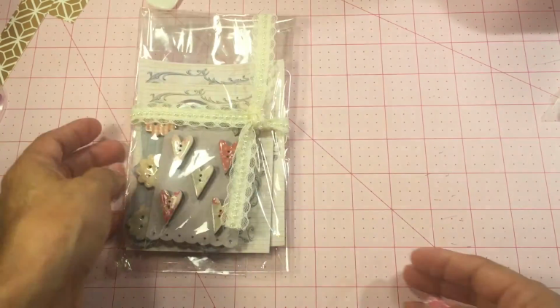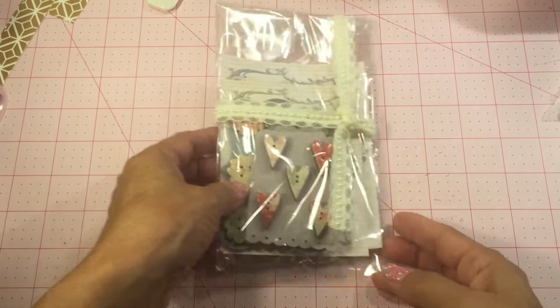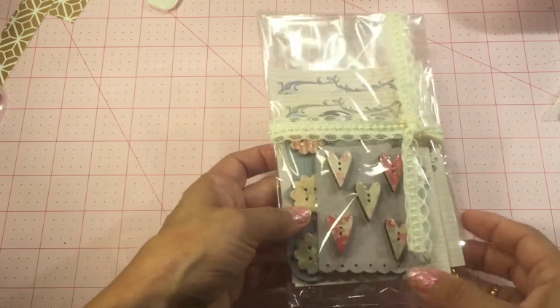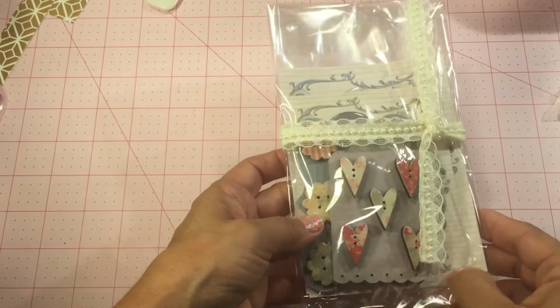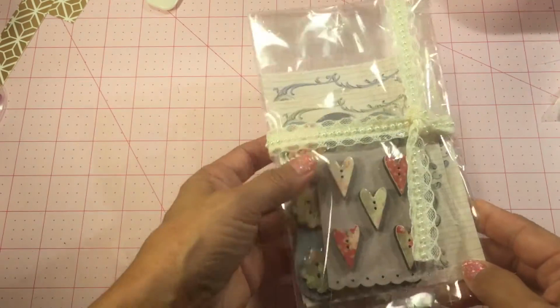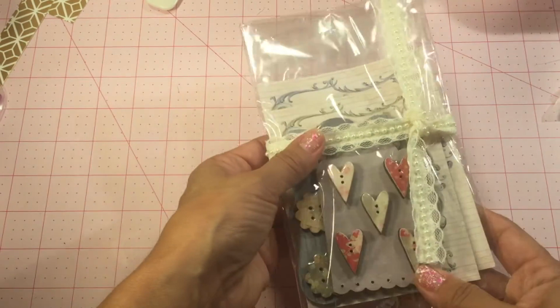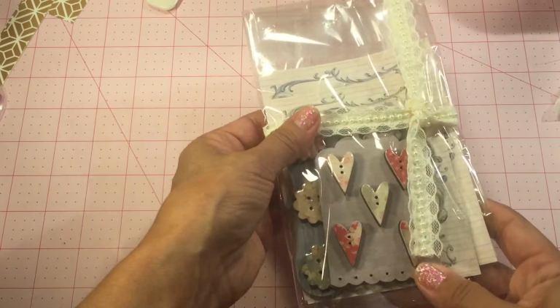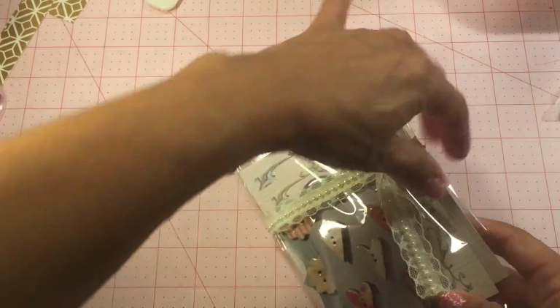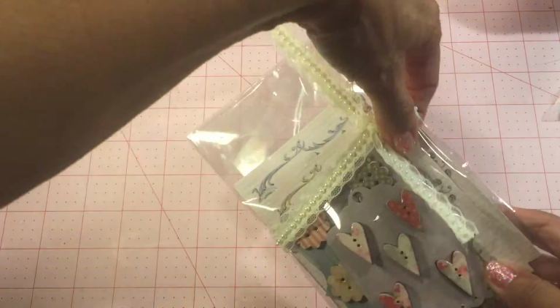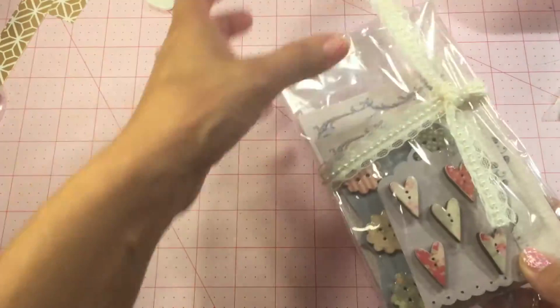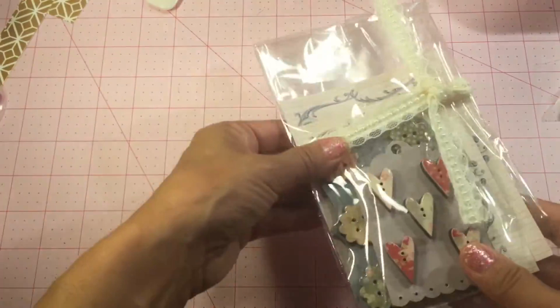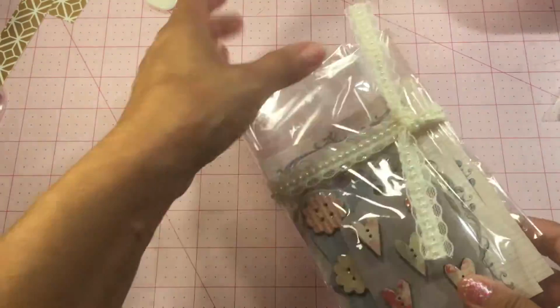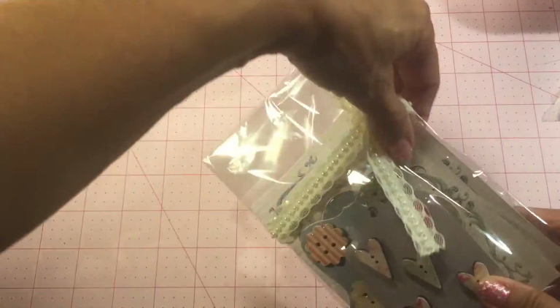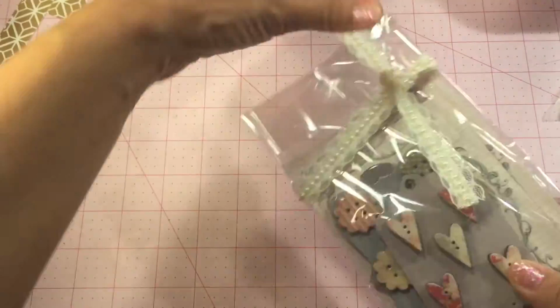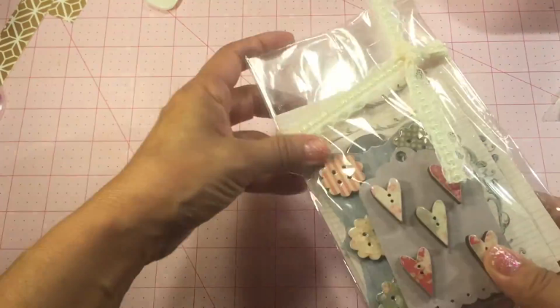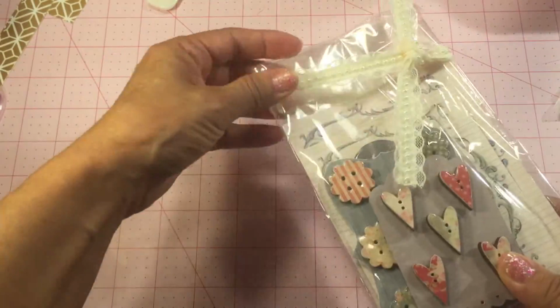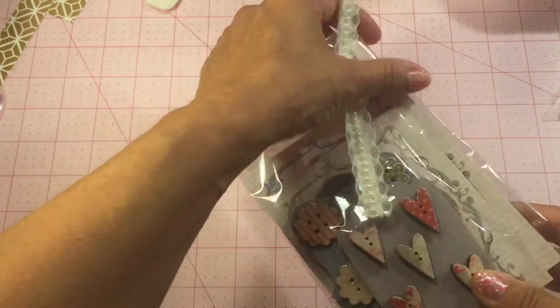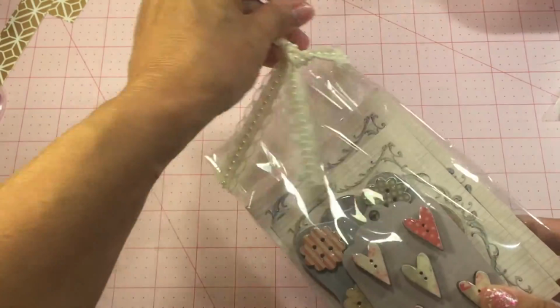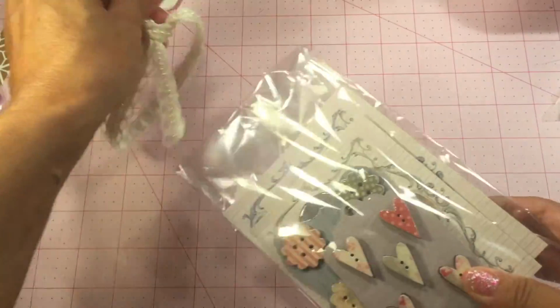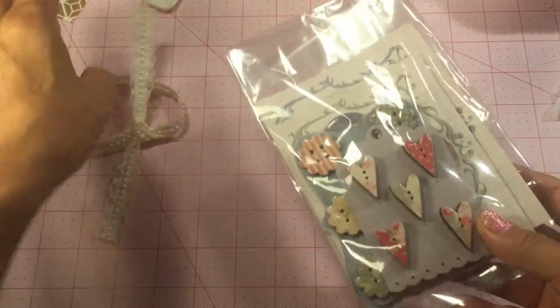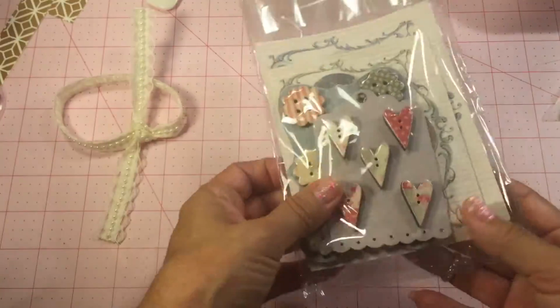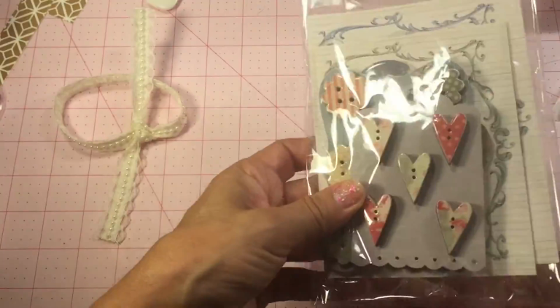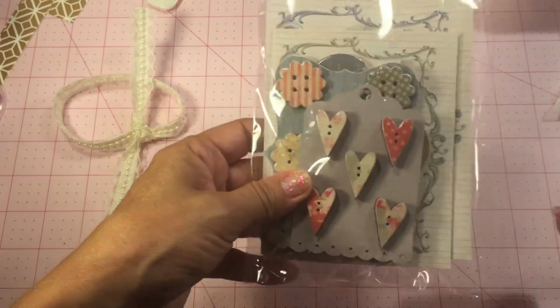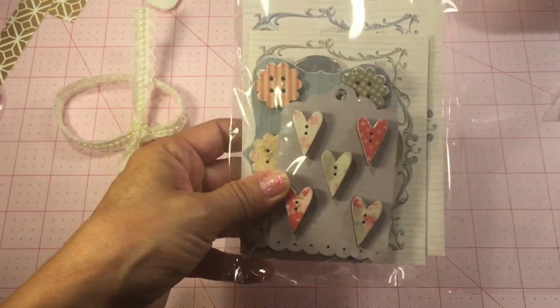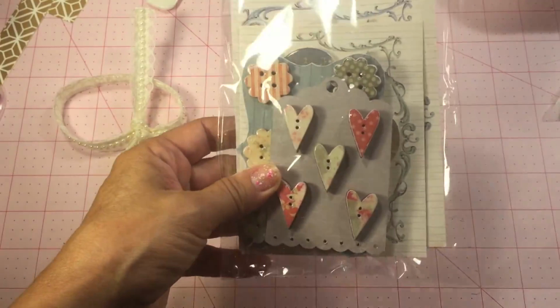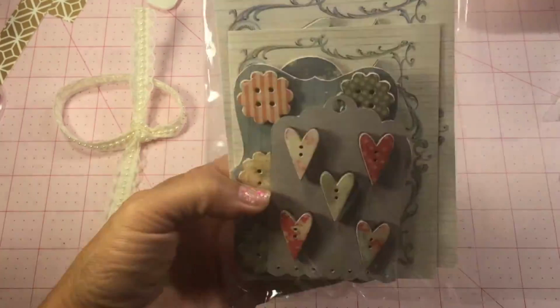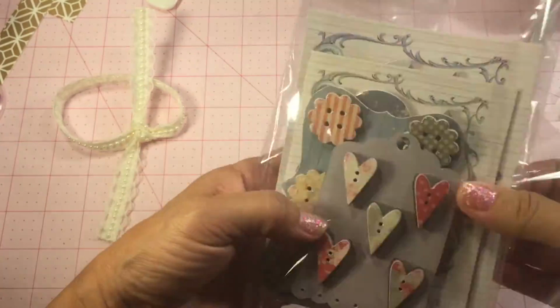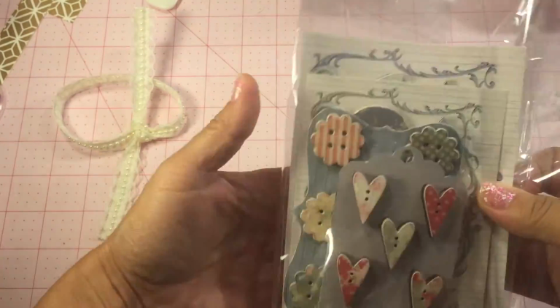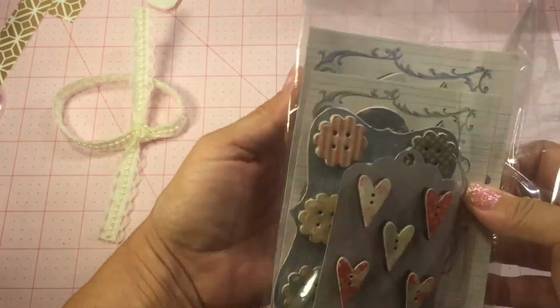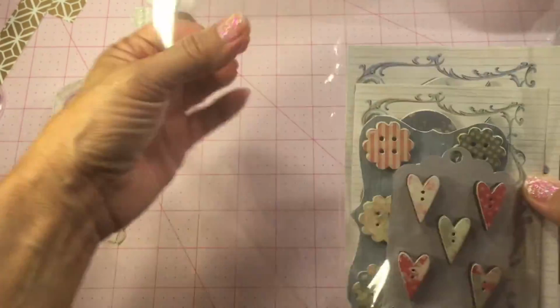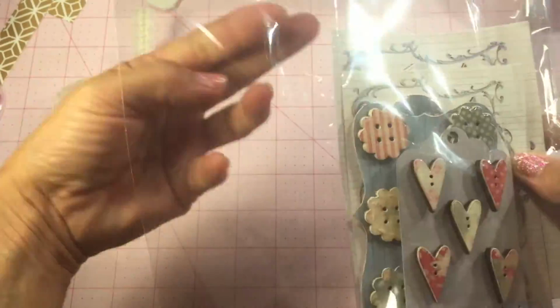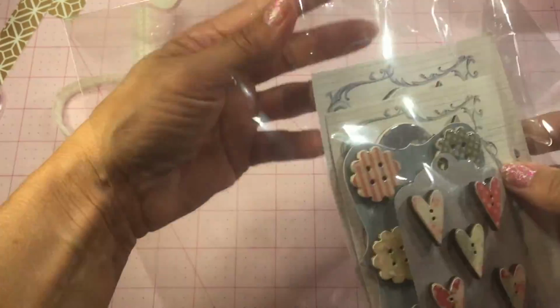And then she sent me her homemade buttons and I'm going to hoard these. They're beautiful, beautiful buttons. I don't know how she makes them, but they're awesome.